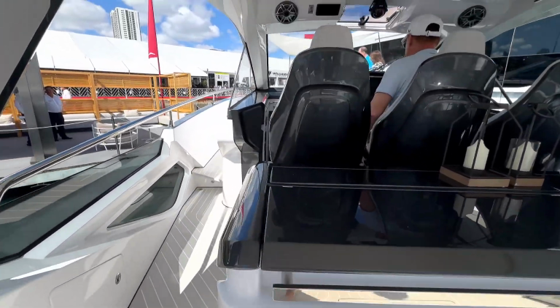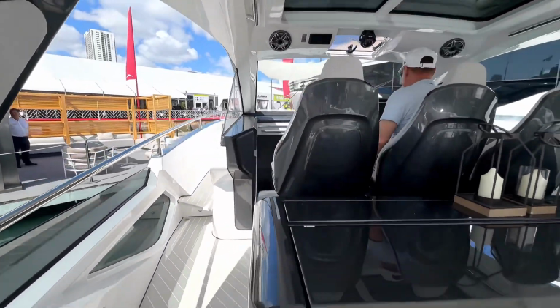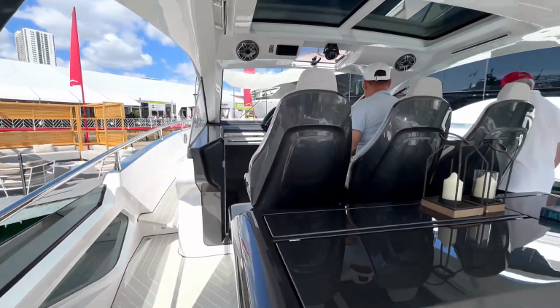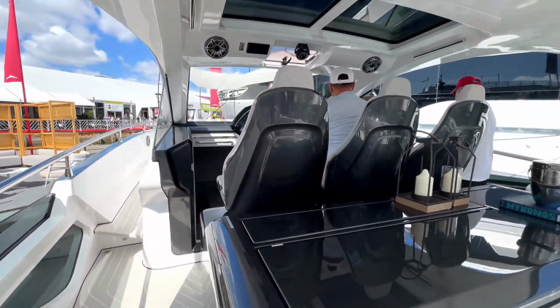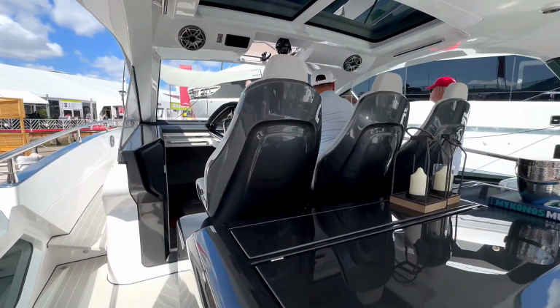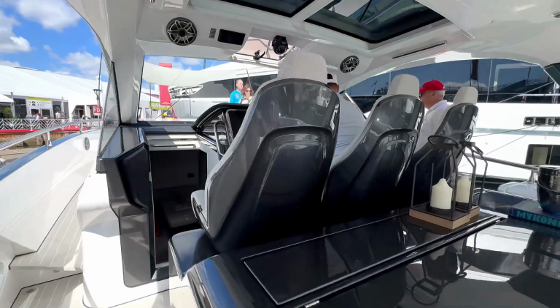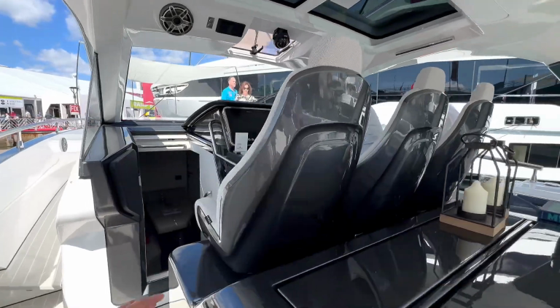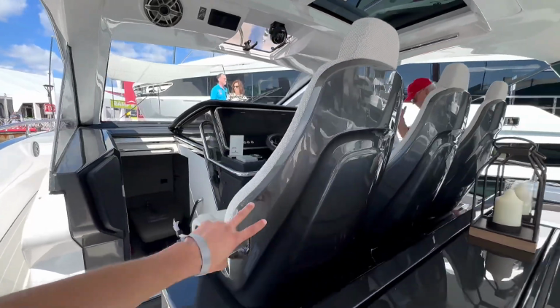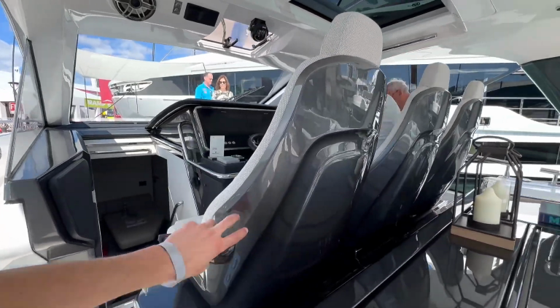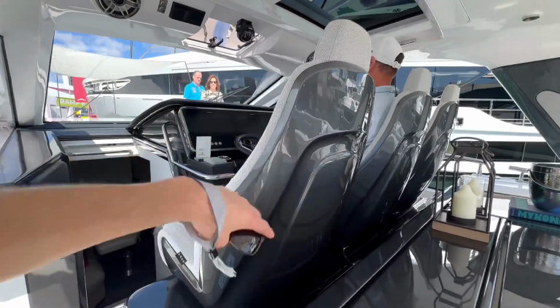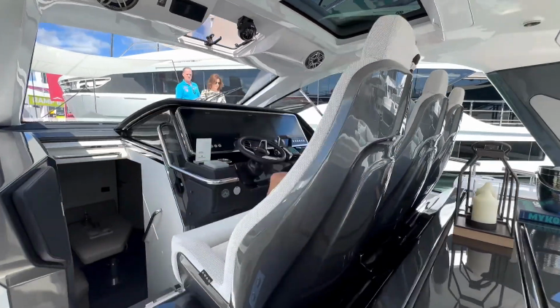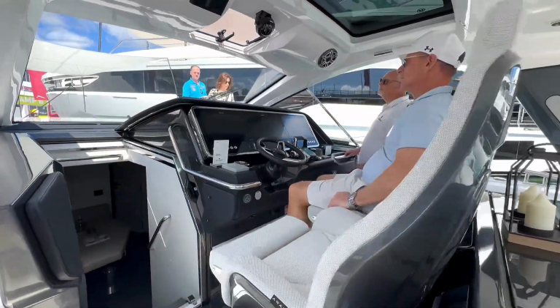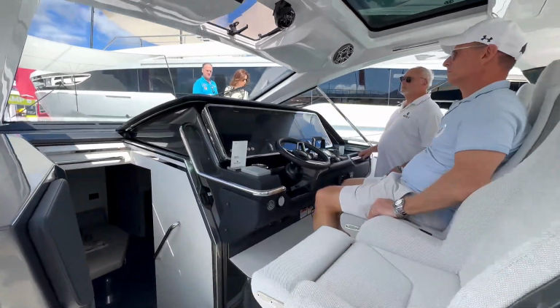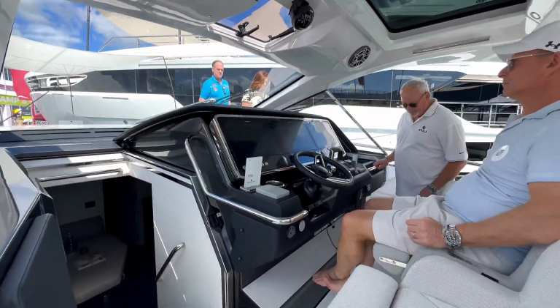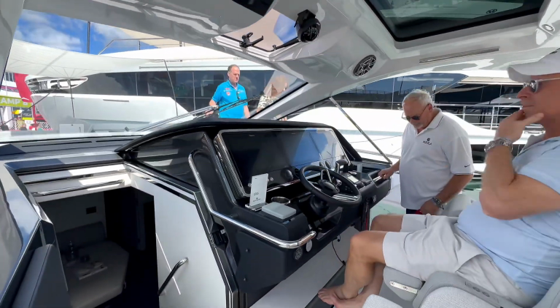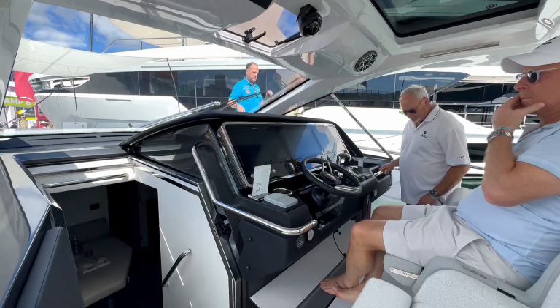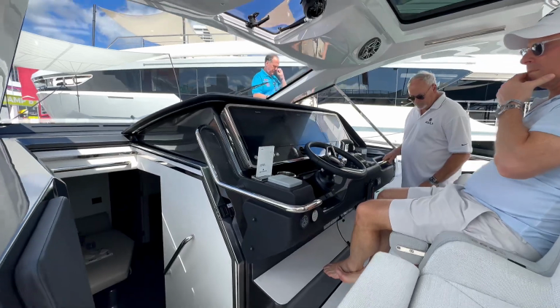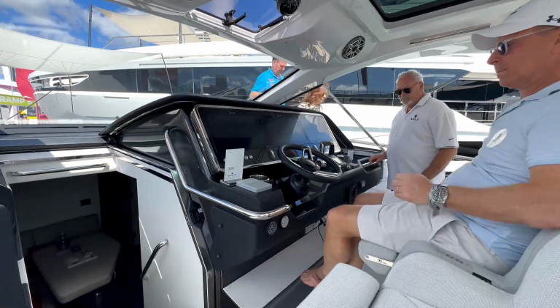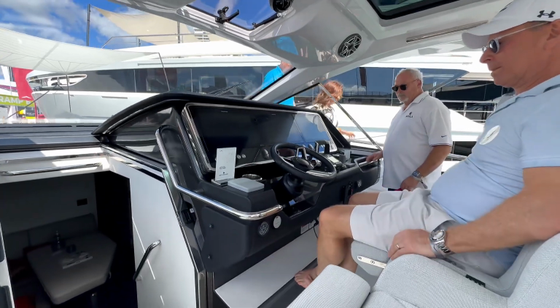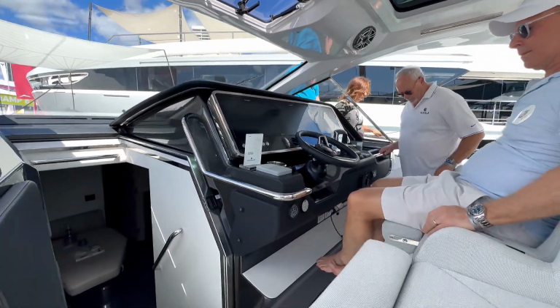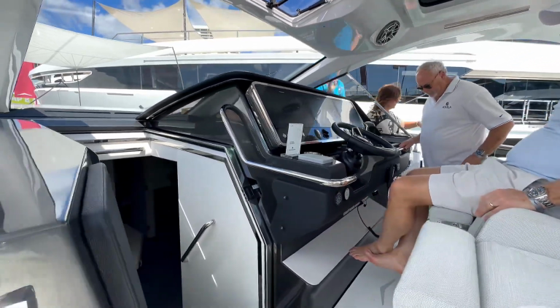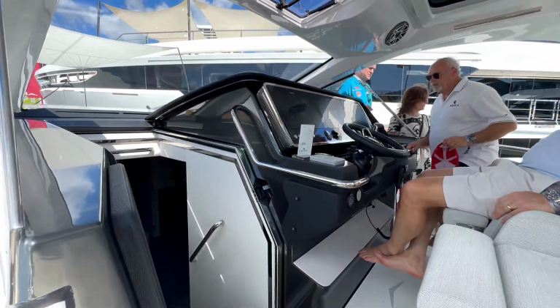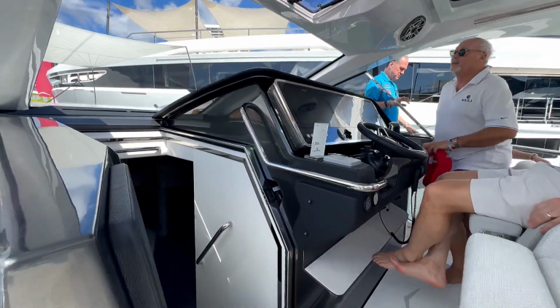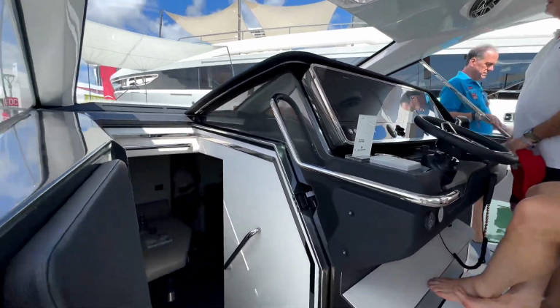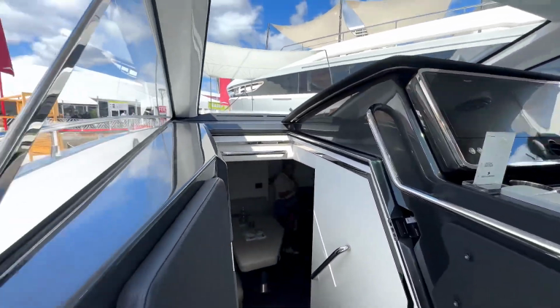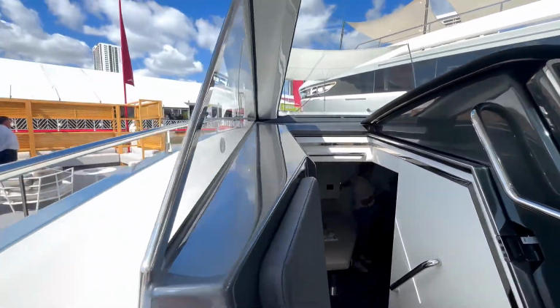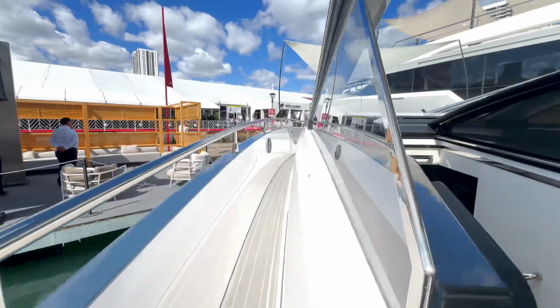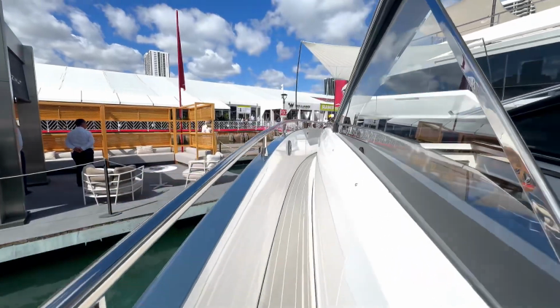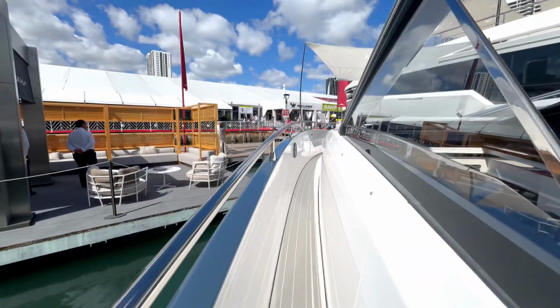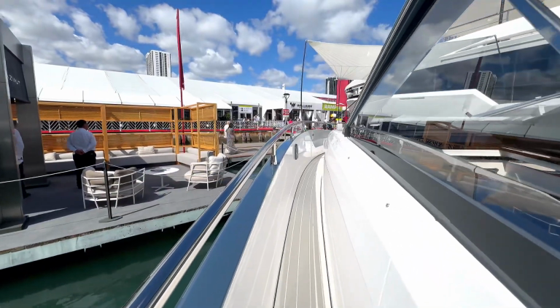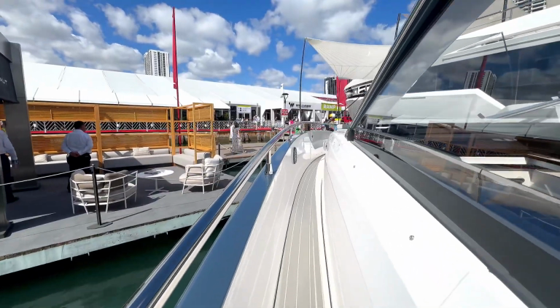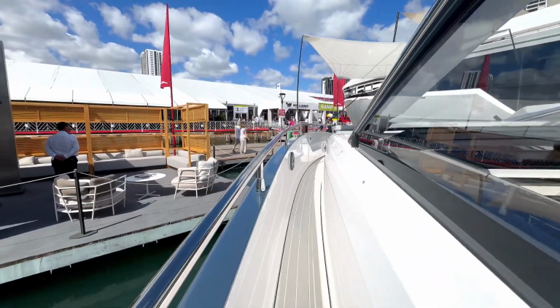You have a triple helm area, which is phenomenal — it looks almost like racing bucket seats with a beautiful finish. The state-of-the-art controls include your throttle, thrusters, and a footrest for the captain. Before we cover the cabin, let's head towards the front.